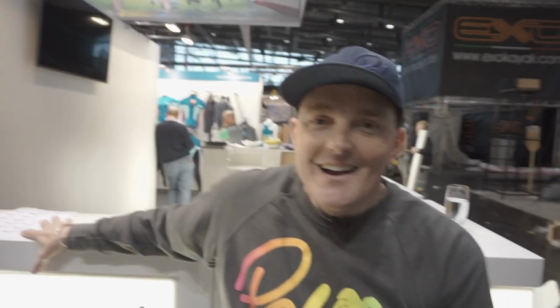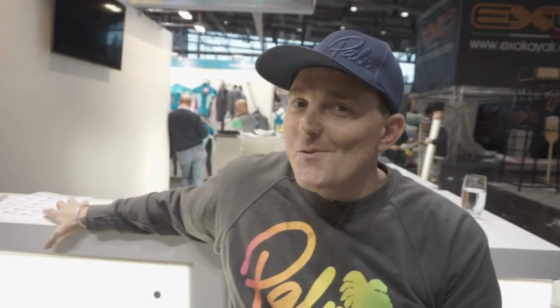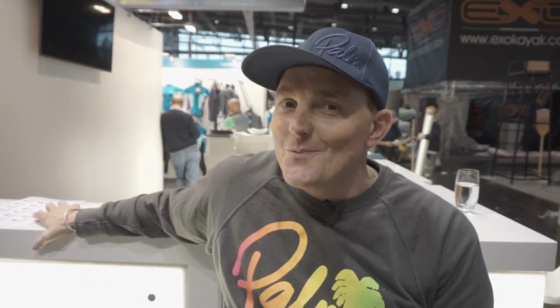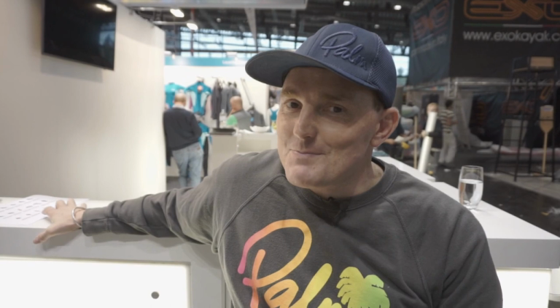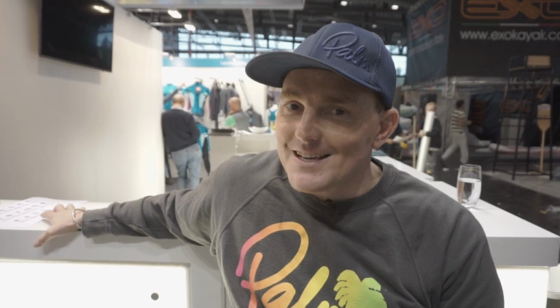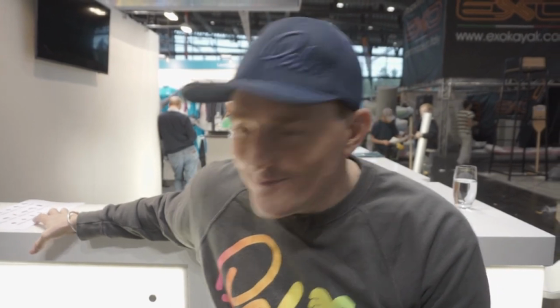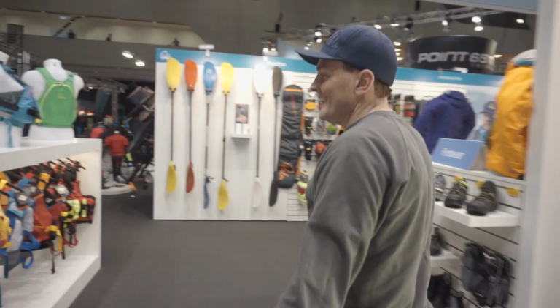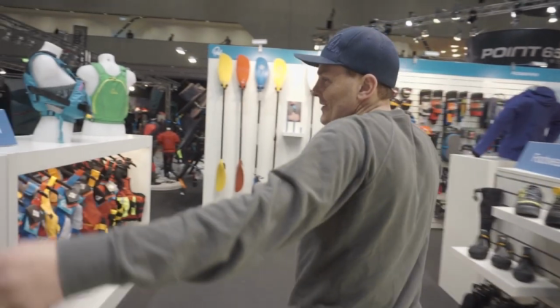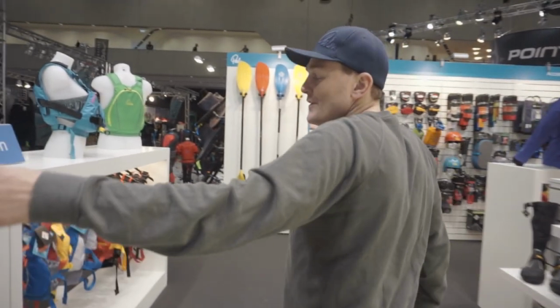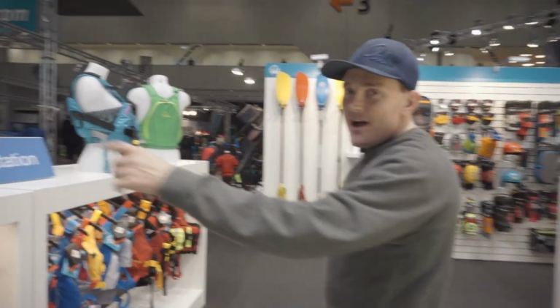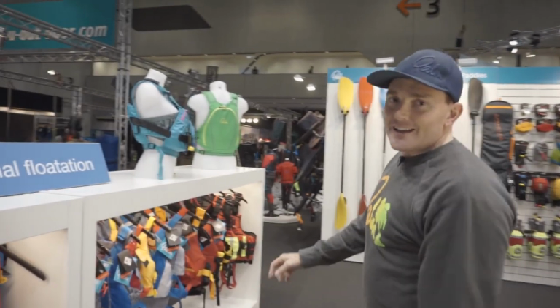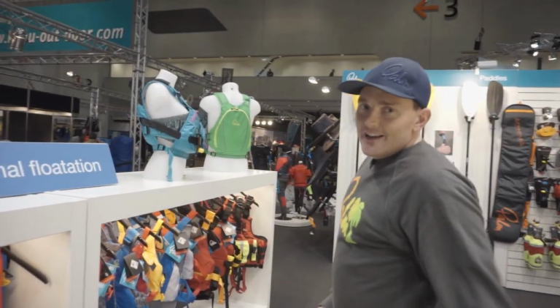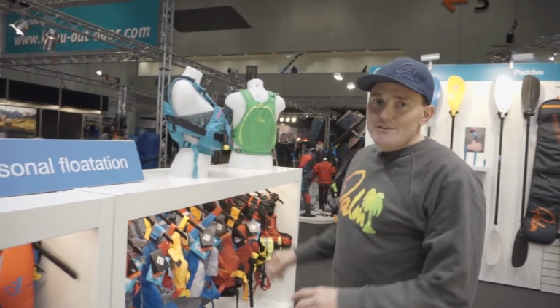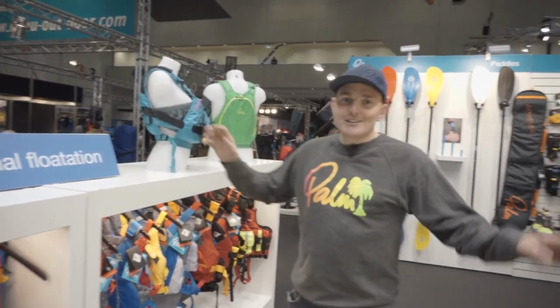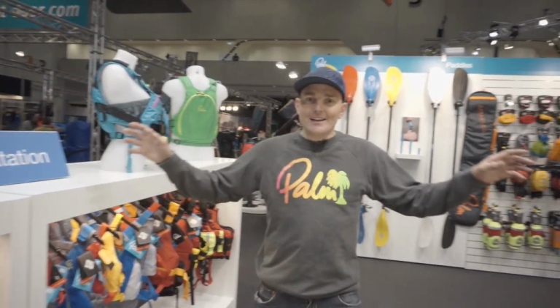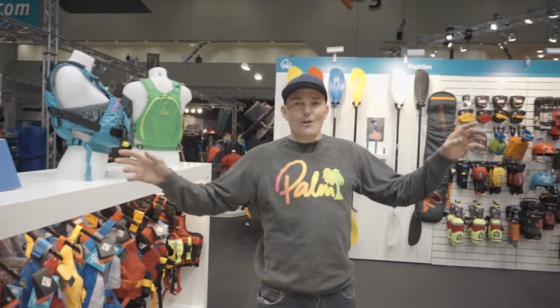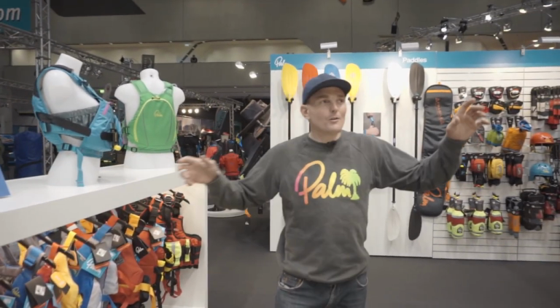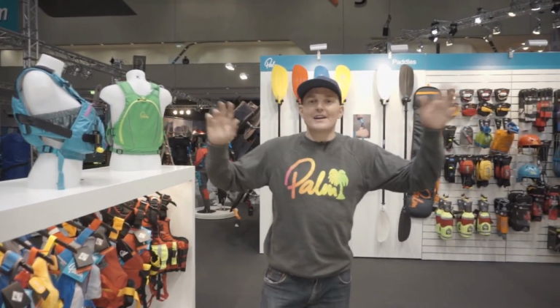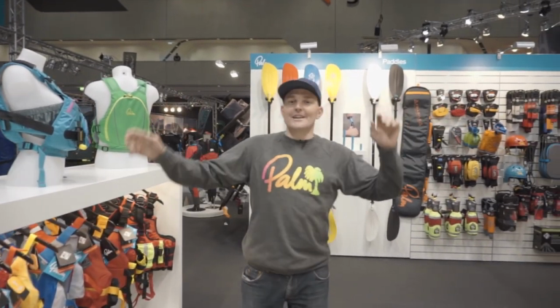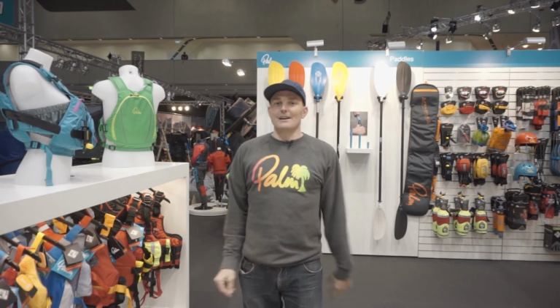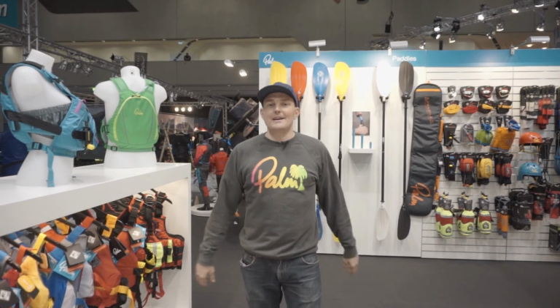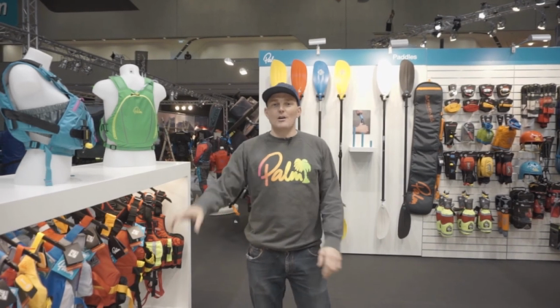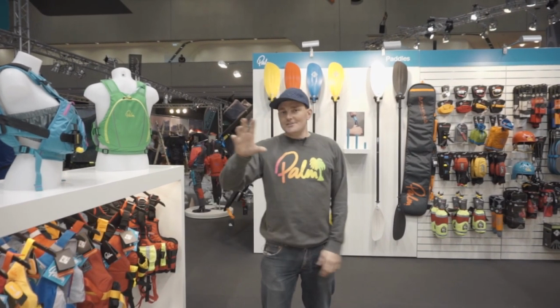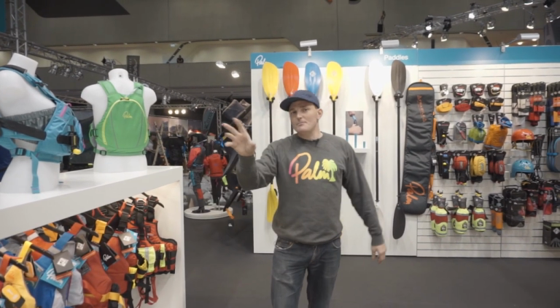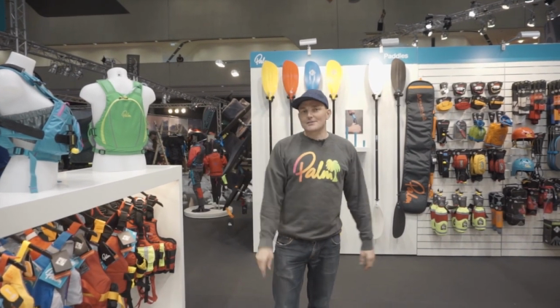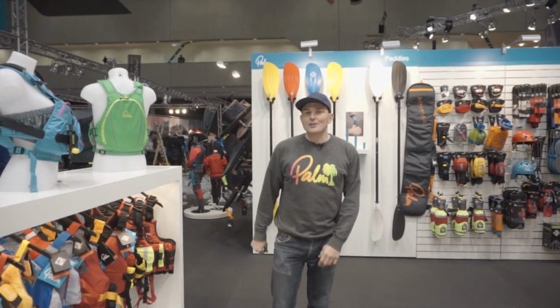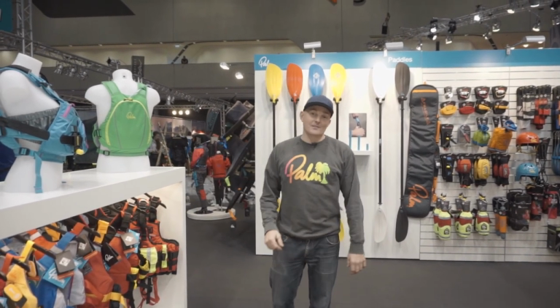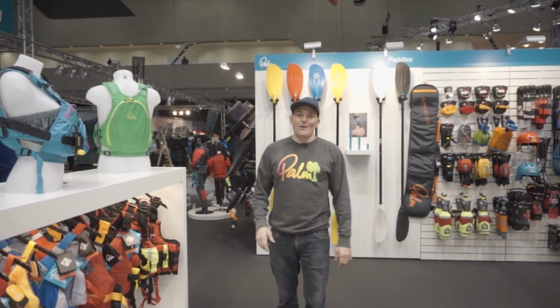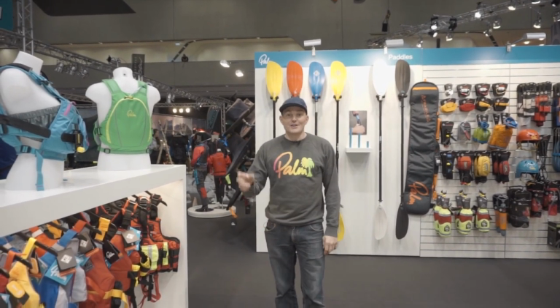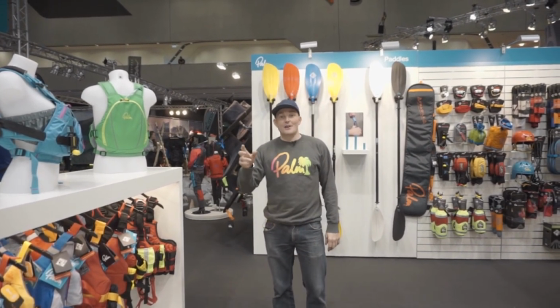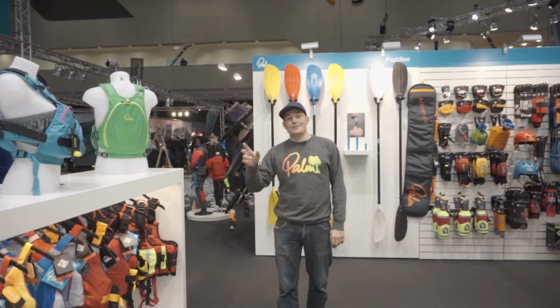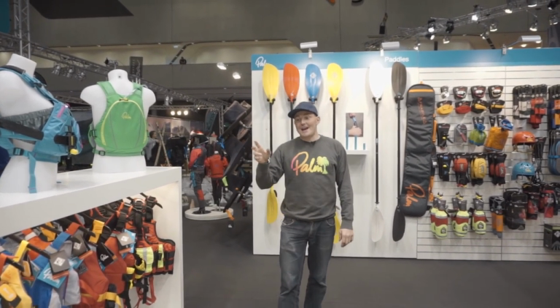Hello, welcome to Paddle Expo. We're on the new Palm stand here — we've changed location in the hall, moved our stand around a little bit. So similar products of course, and some new ones you're going to see over the next few days.